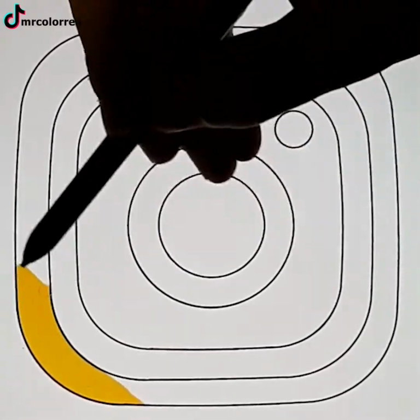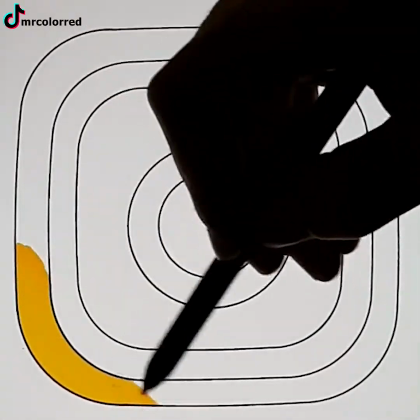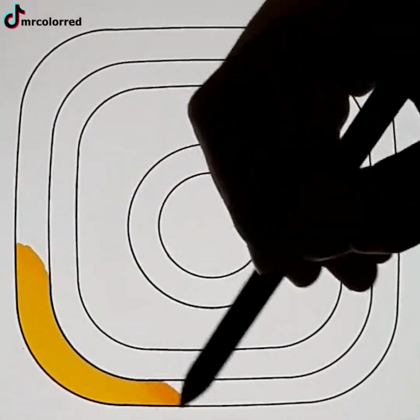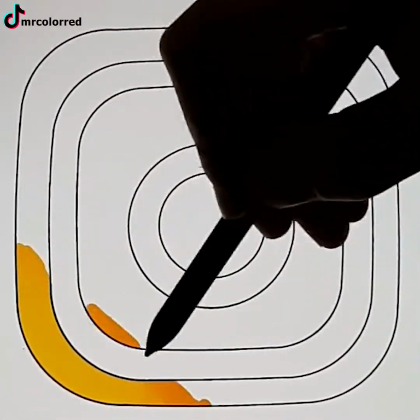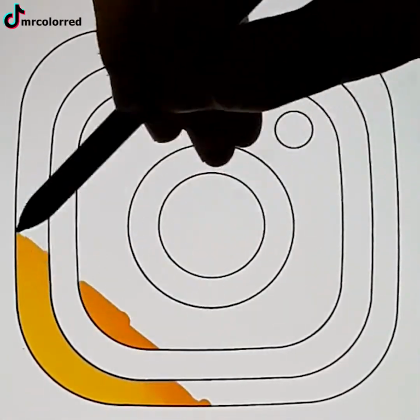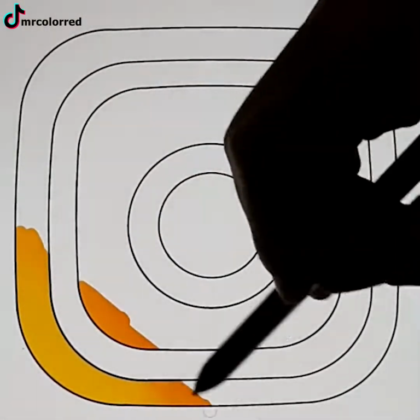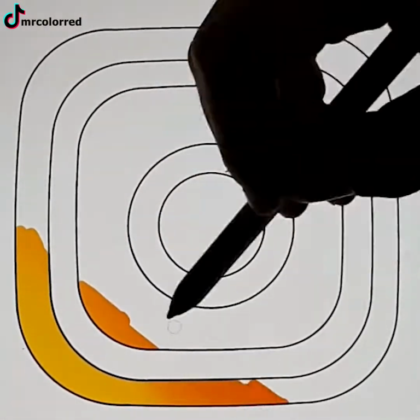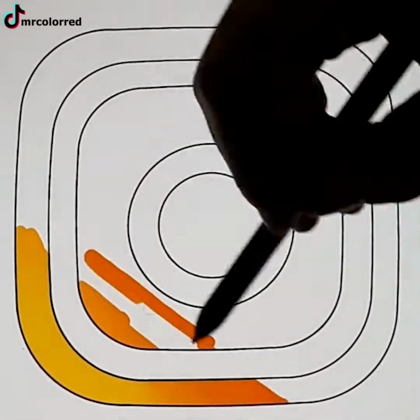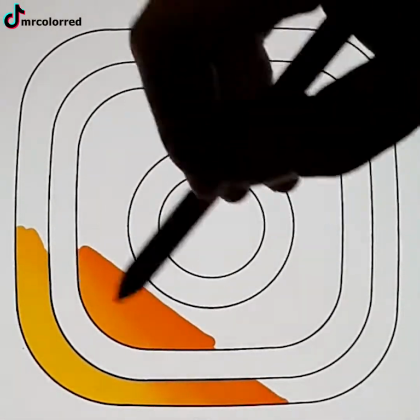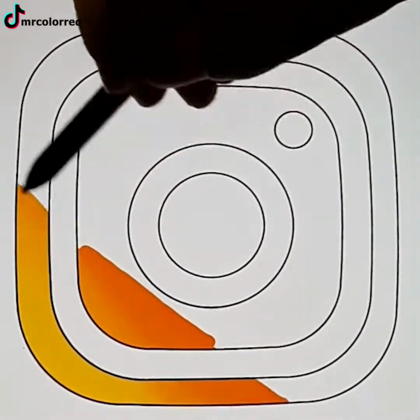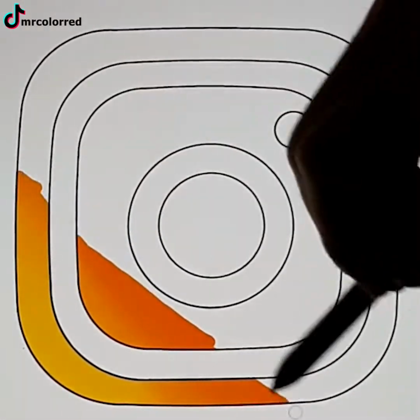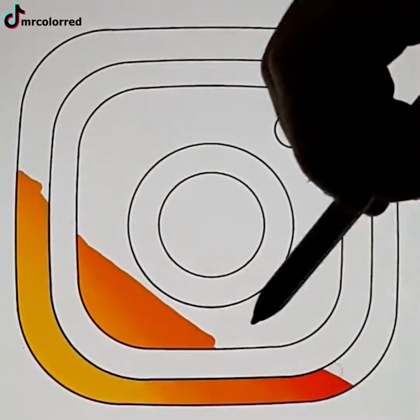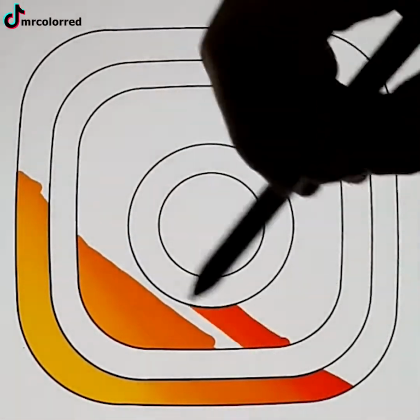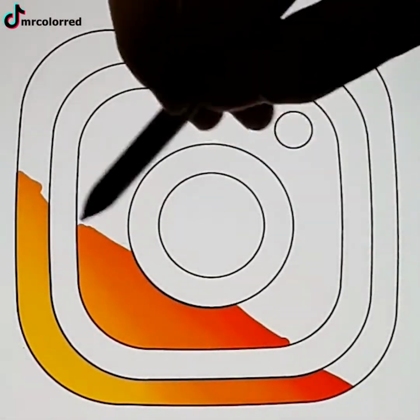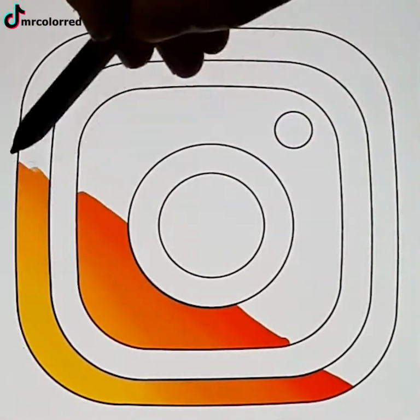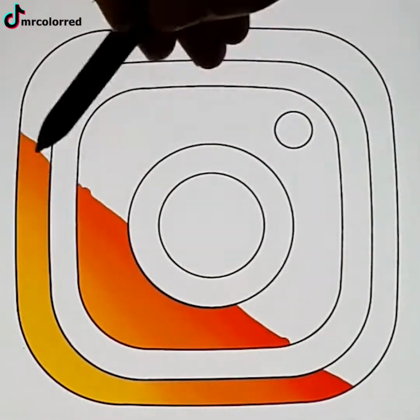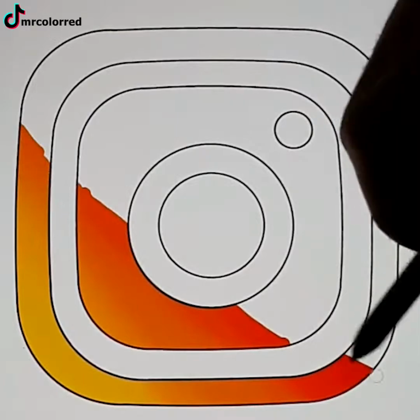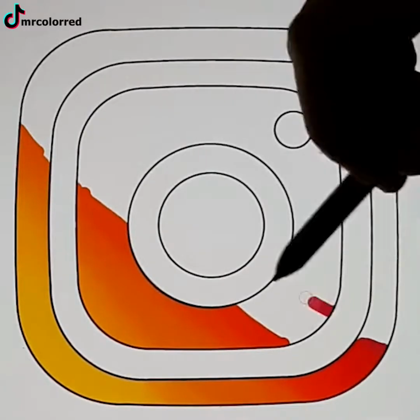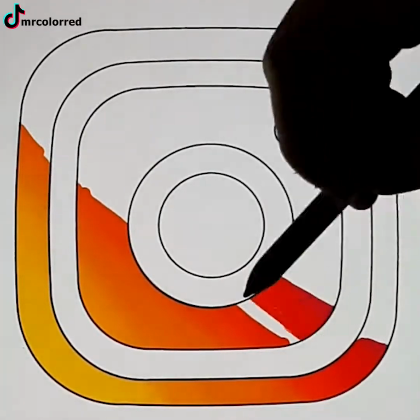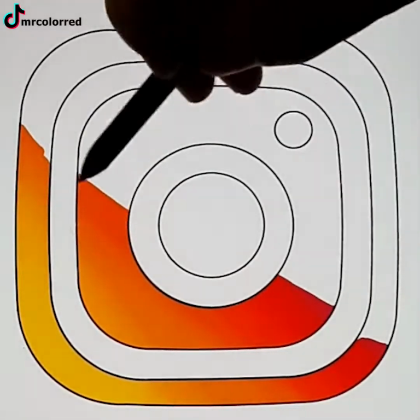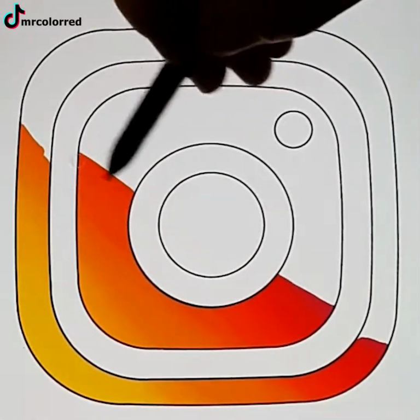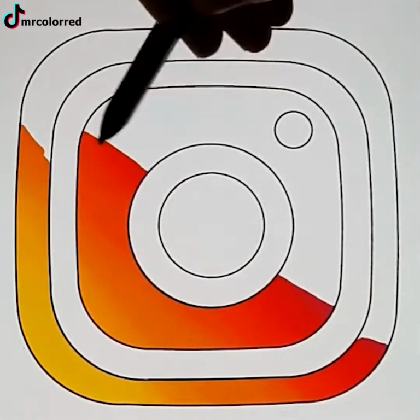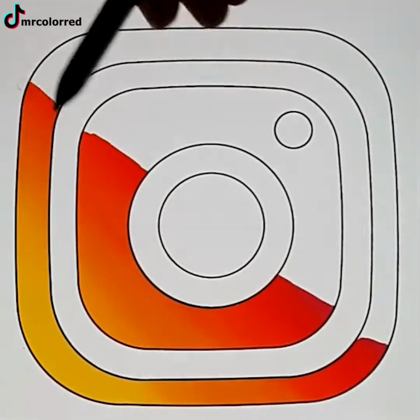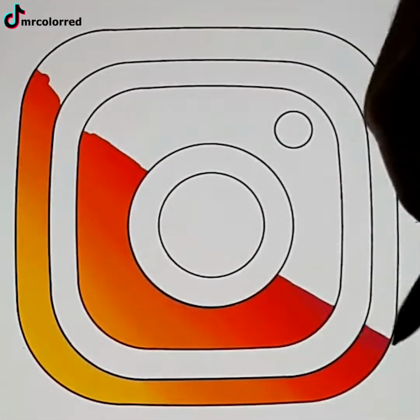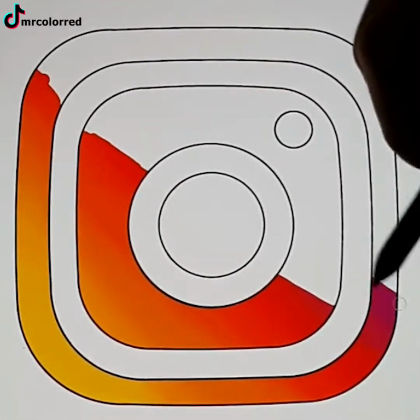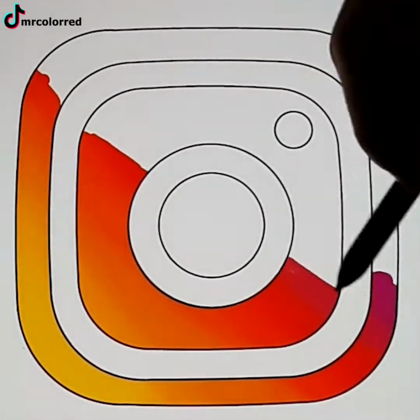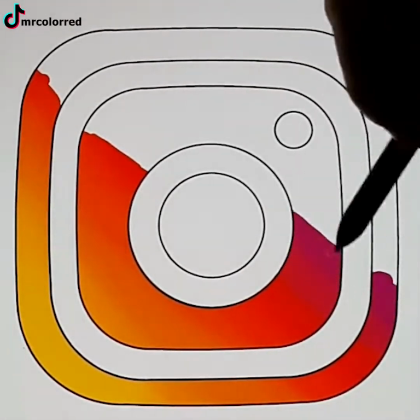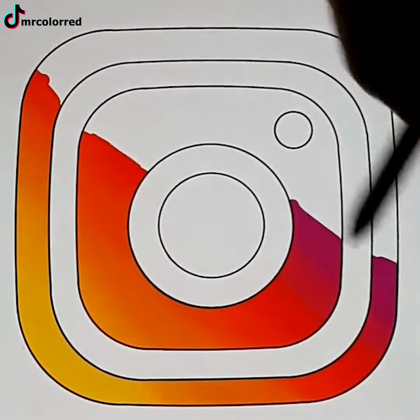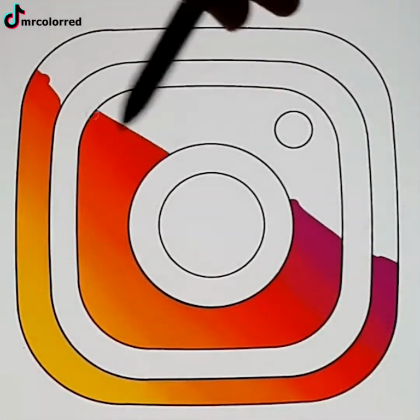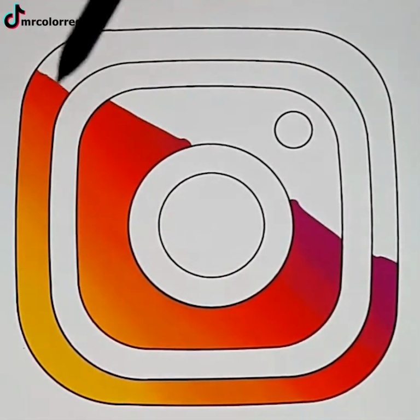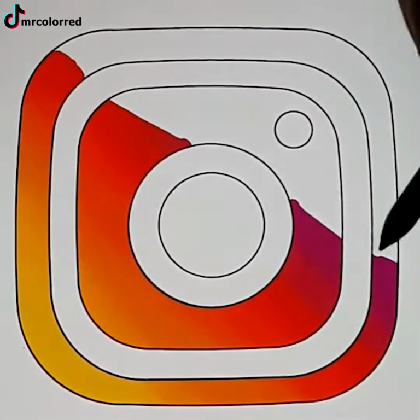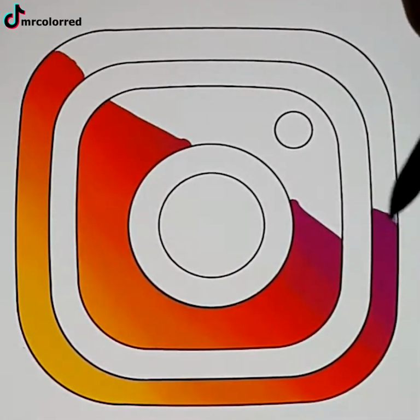Digital painting is so advanced now that it'll give you the tools to recreate anything exactly as it is. This Instagram logo is just one example.